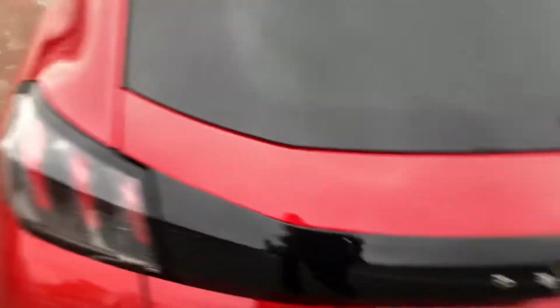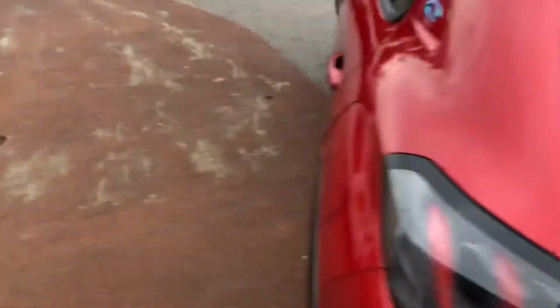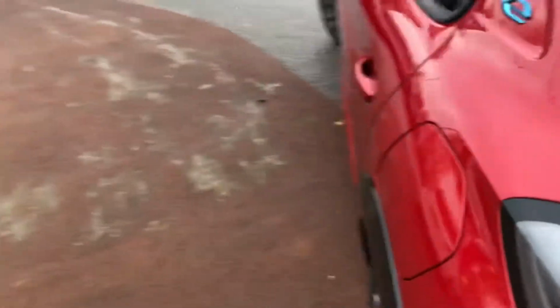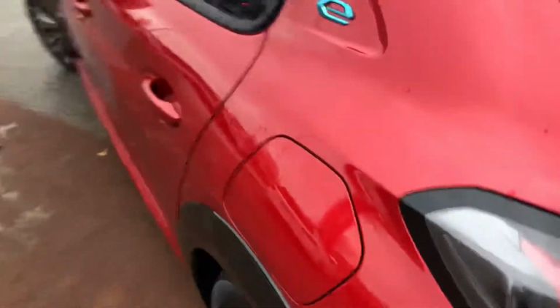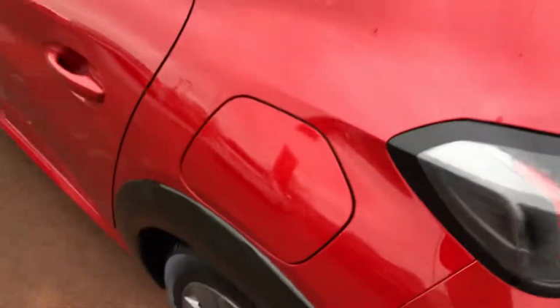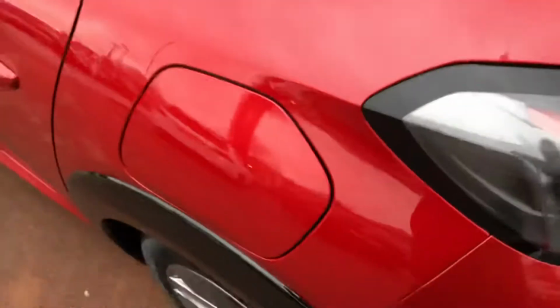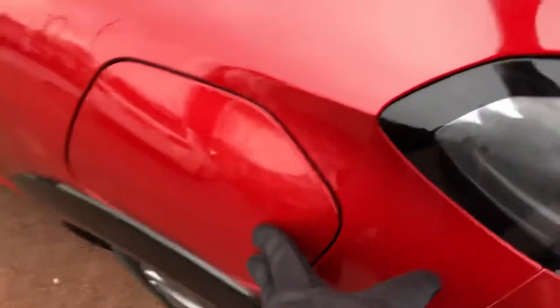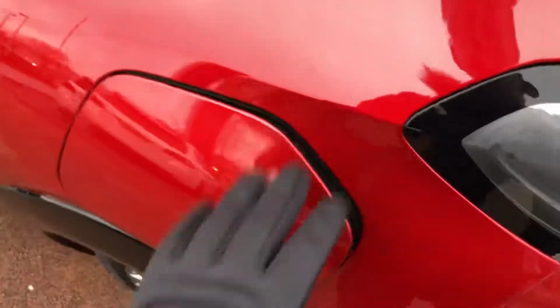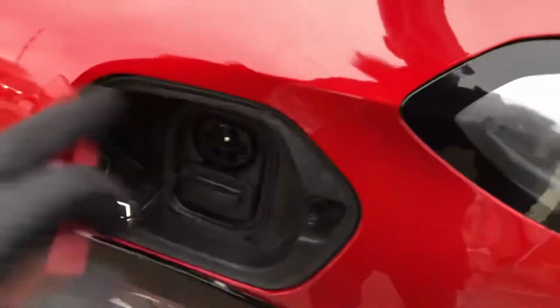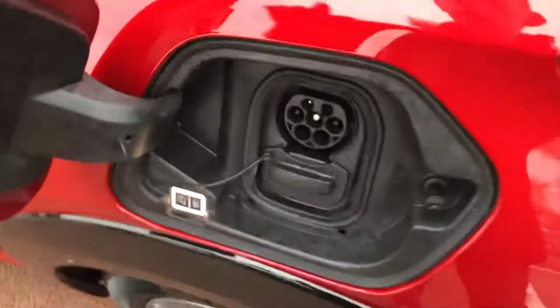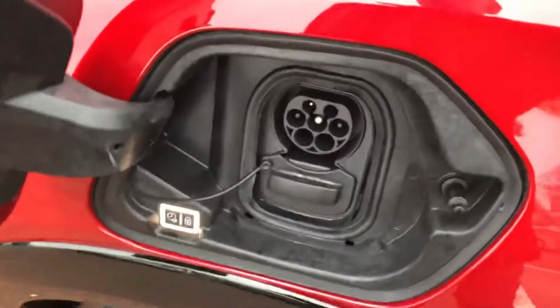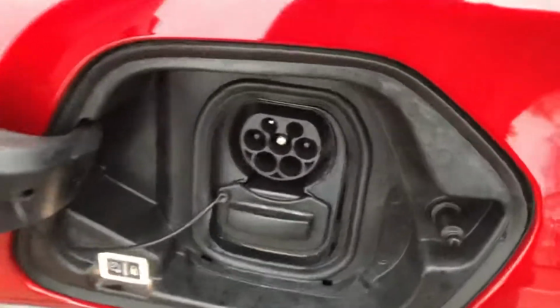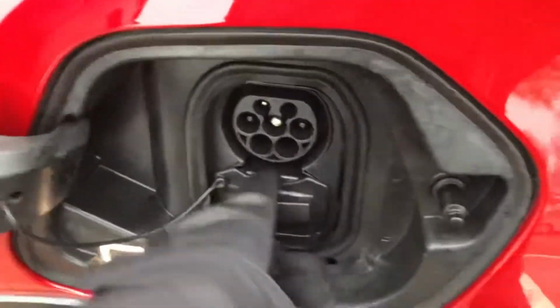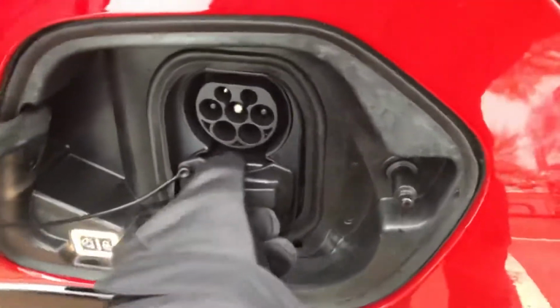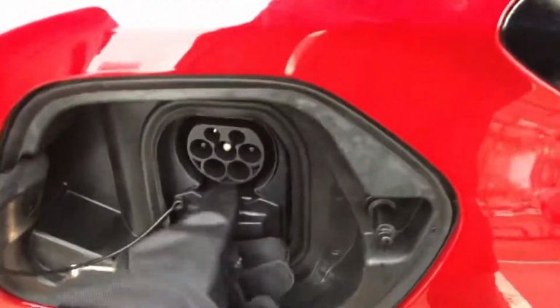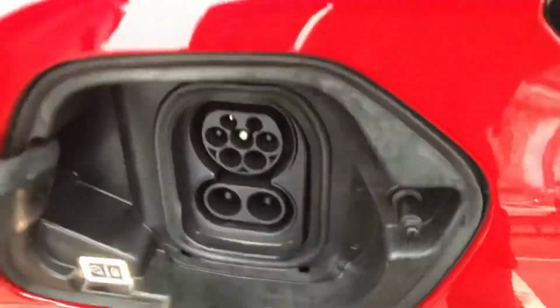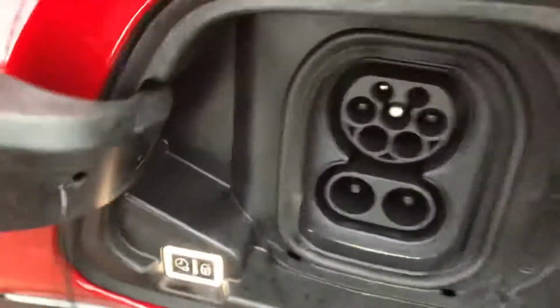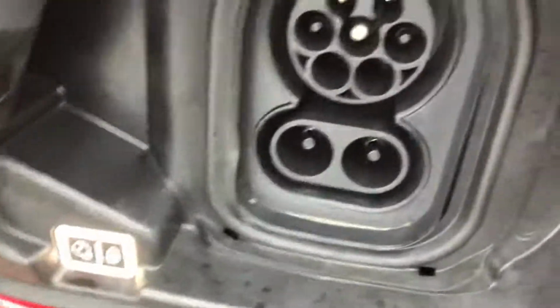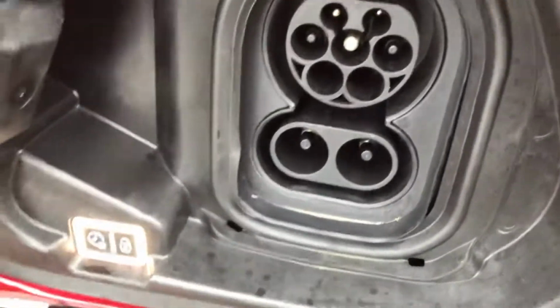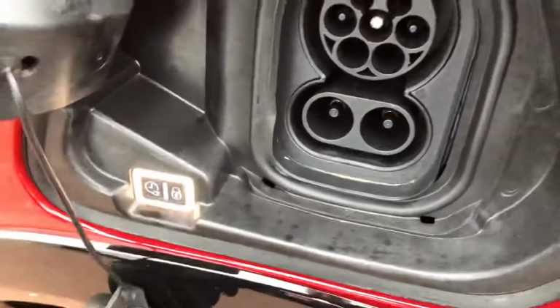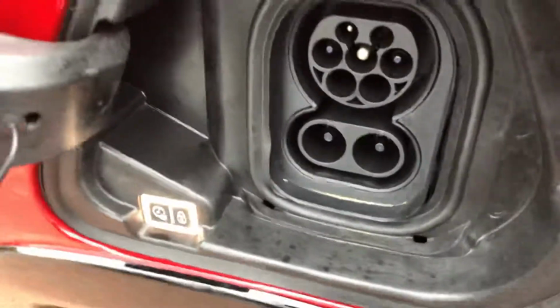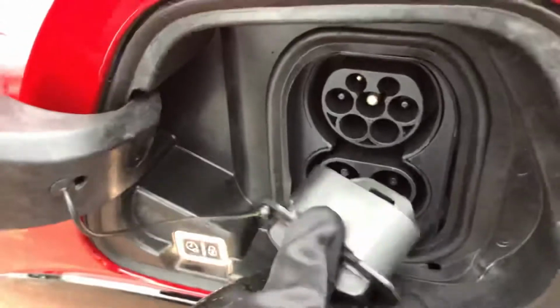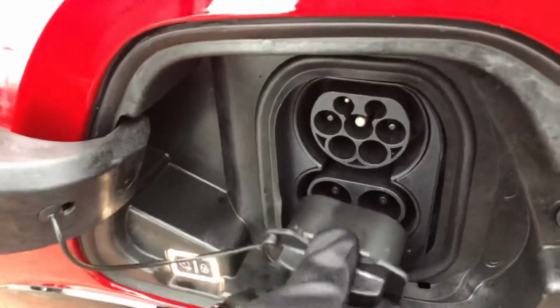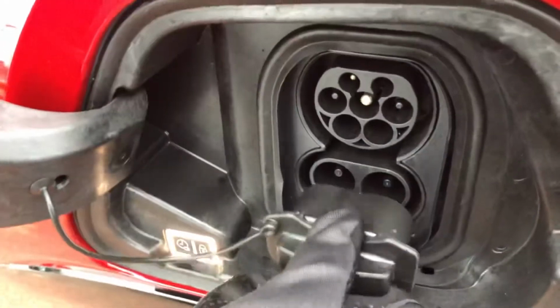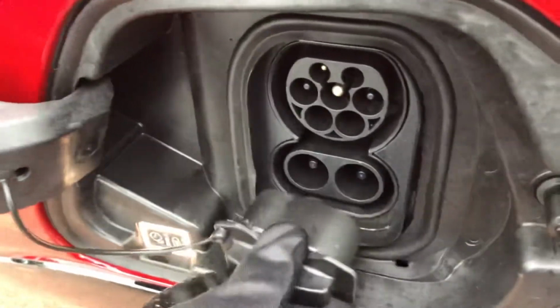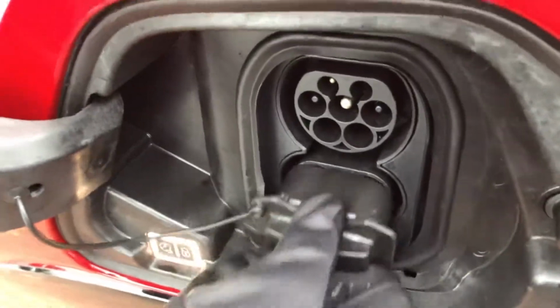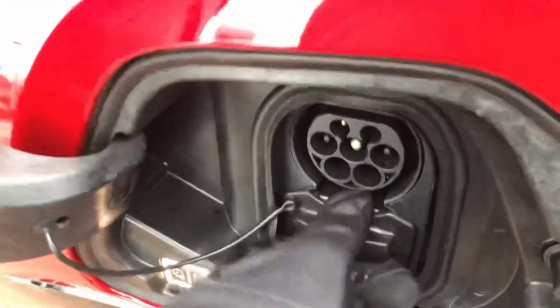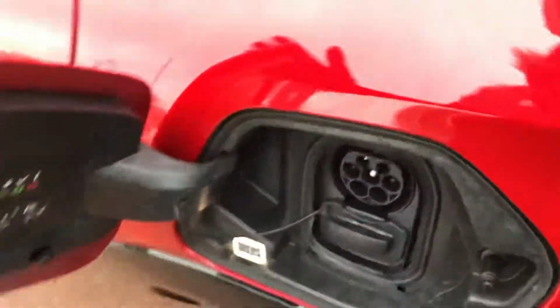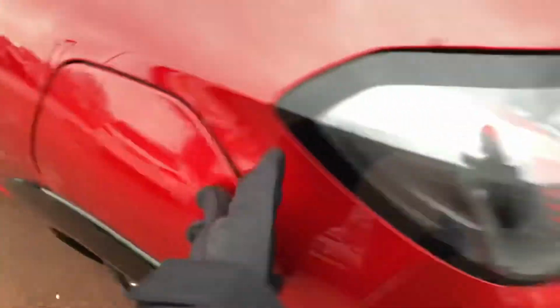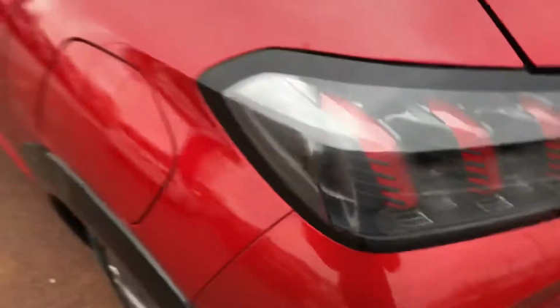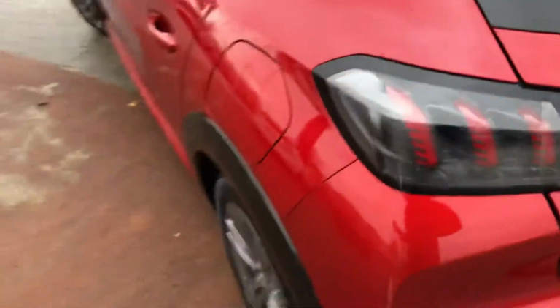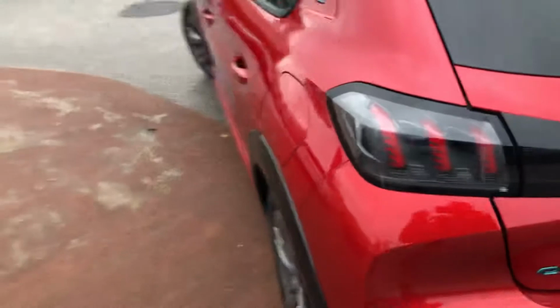Coming back to the left-hand side, you charge the car on the left, and if you take this out you have your rapid charger, which charges up to 80% in about 30 minutes.